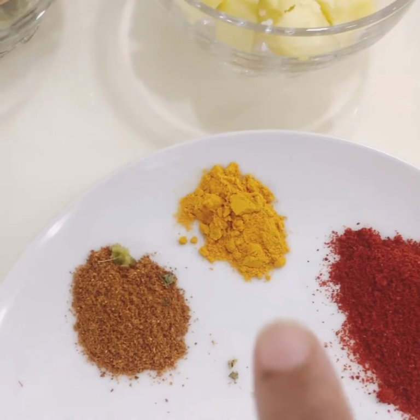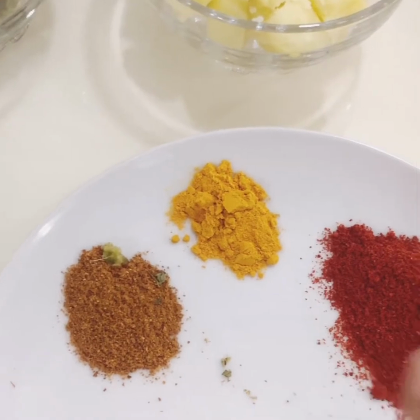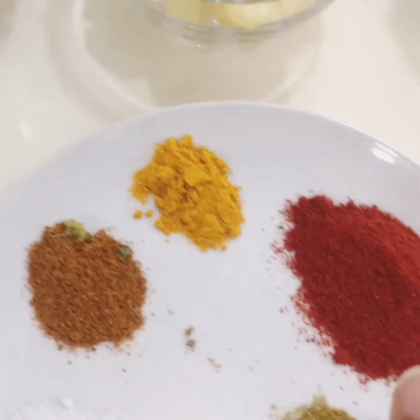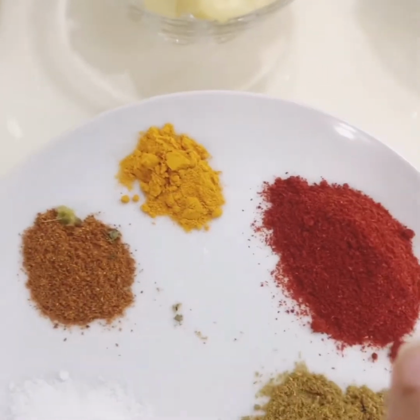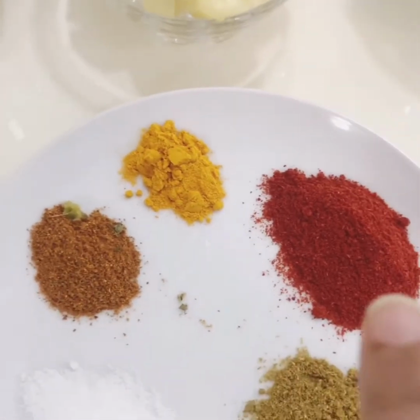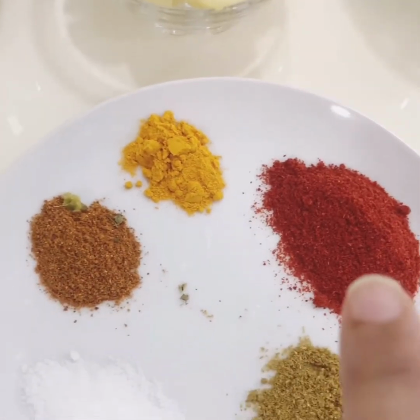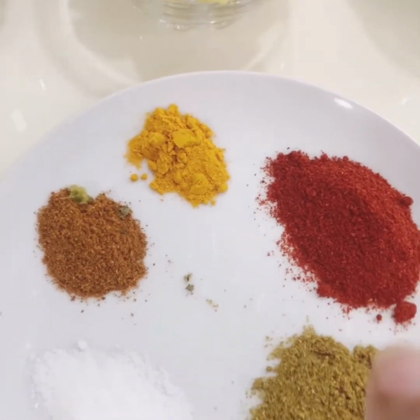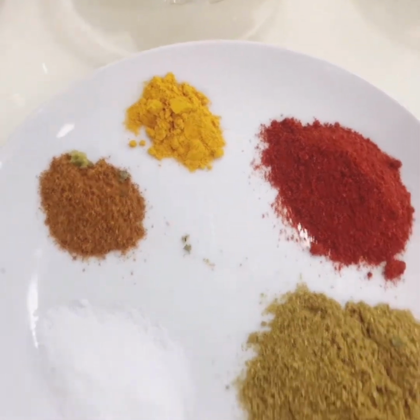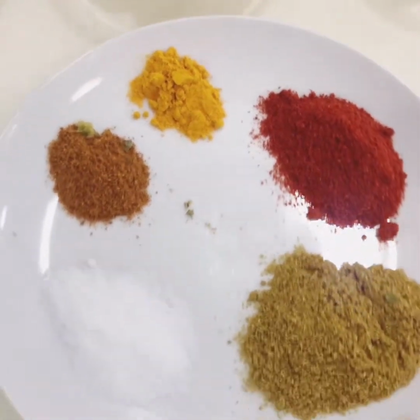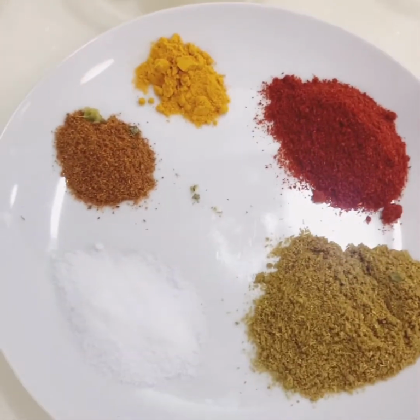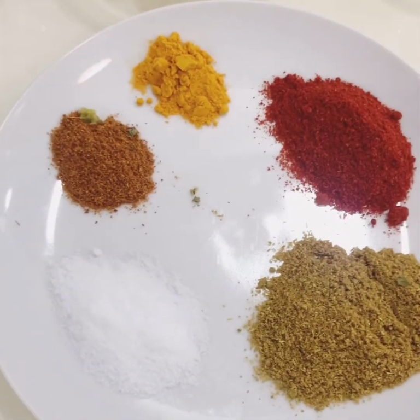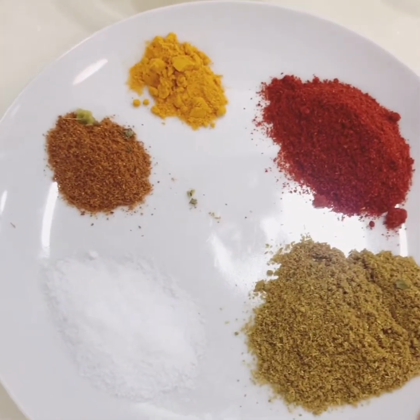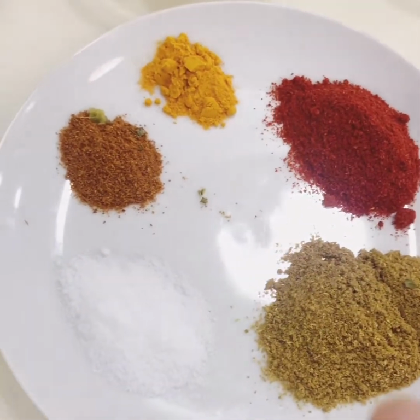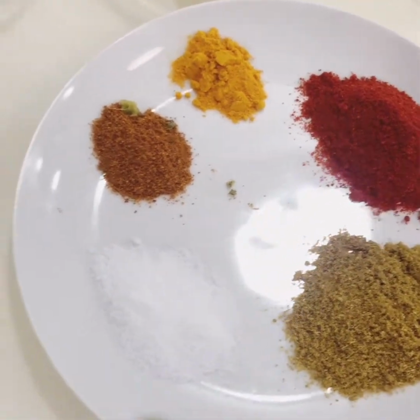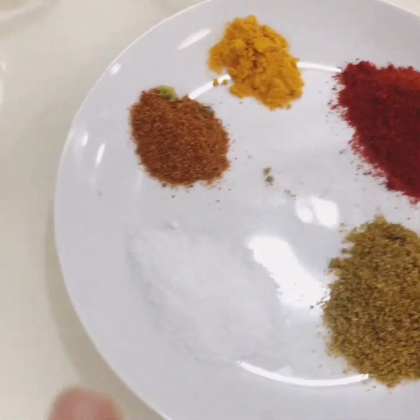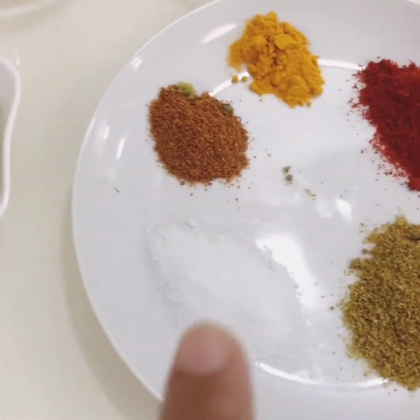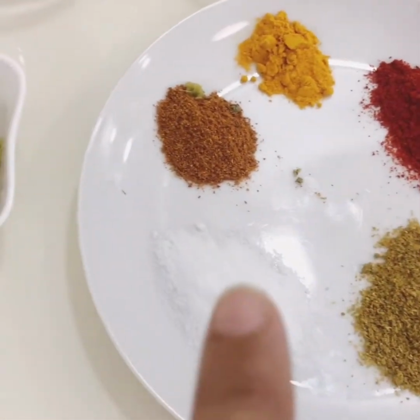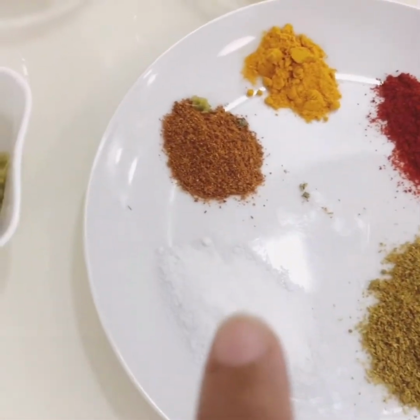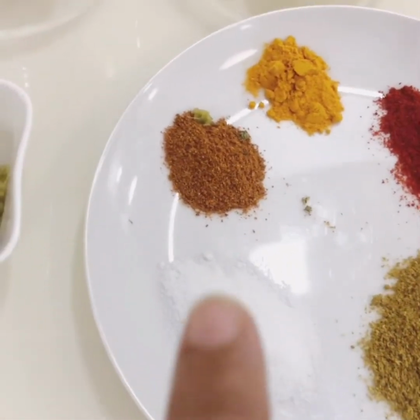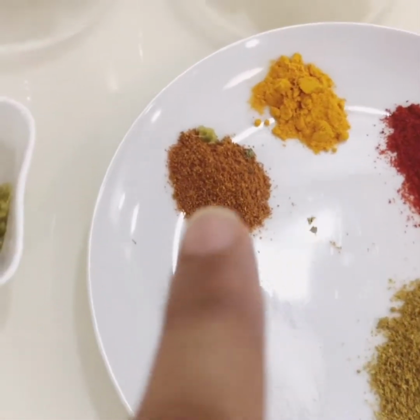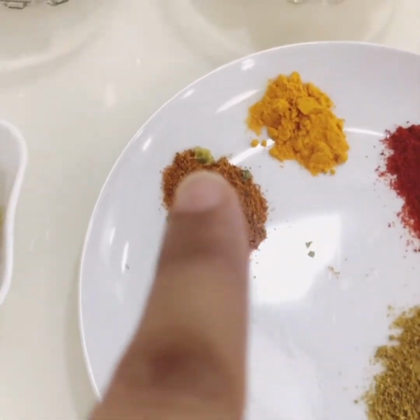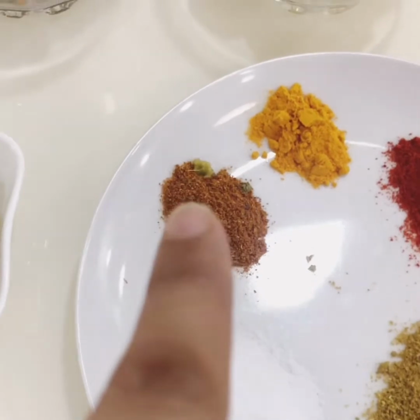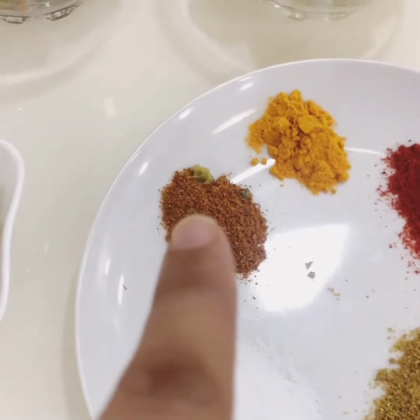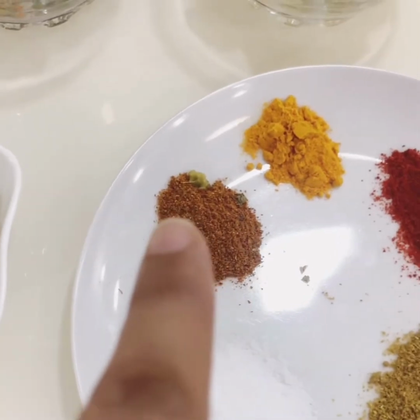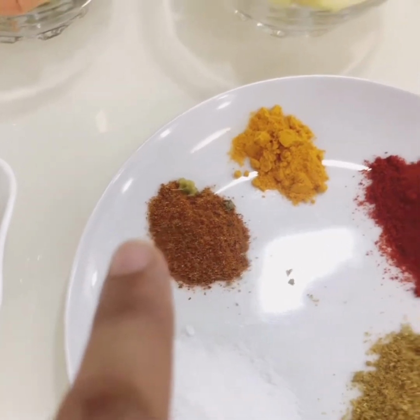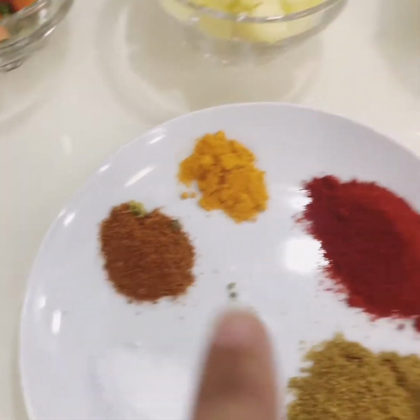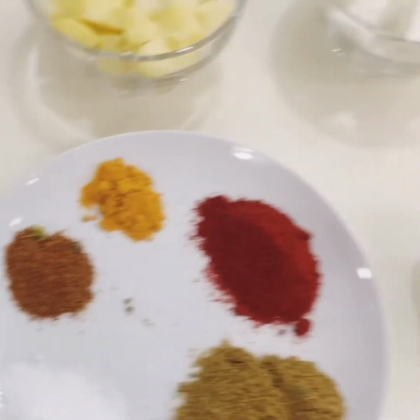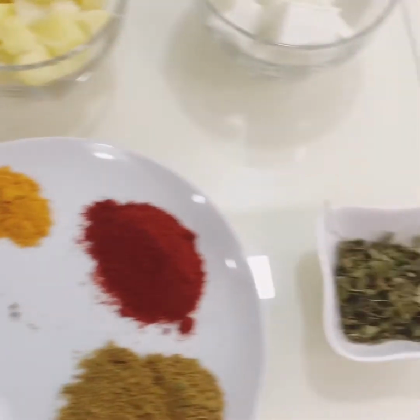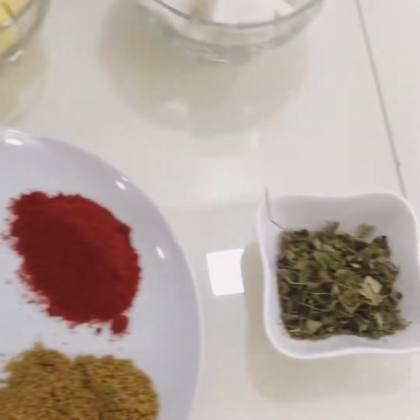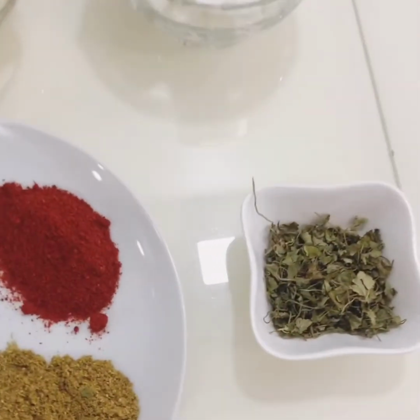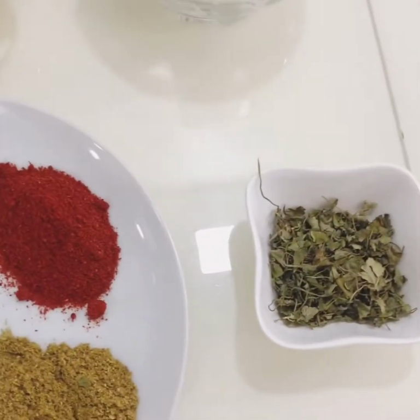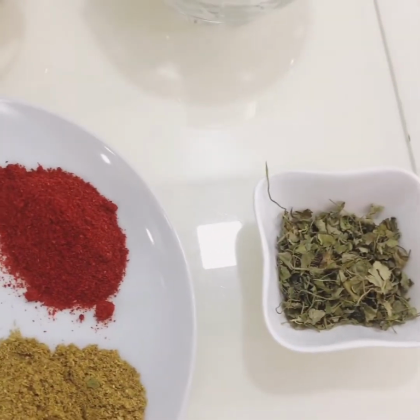1 teaspoon chili powder, half teaspoon turmeric powder, coriander, garam masala and salt to taste.